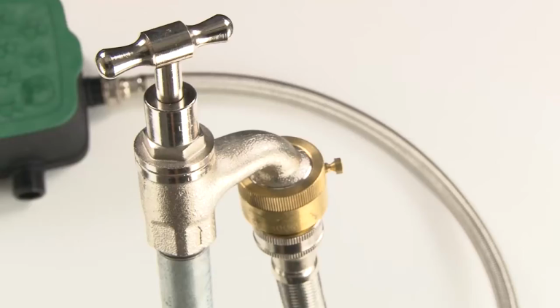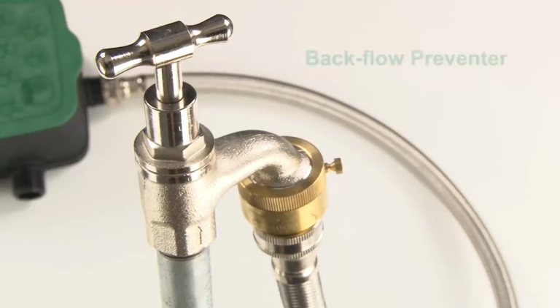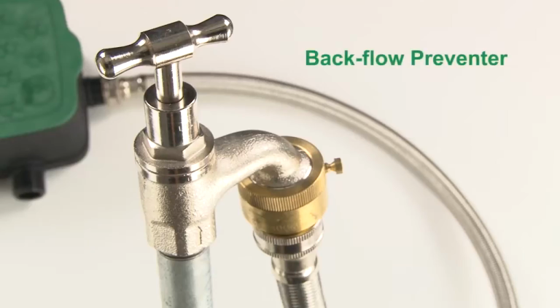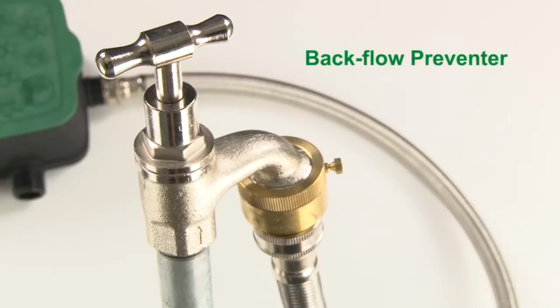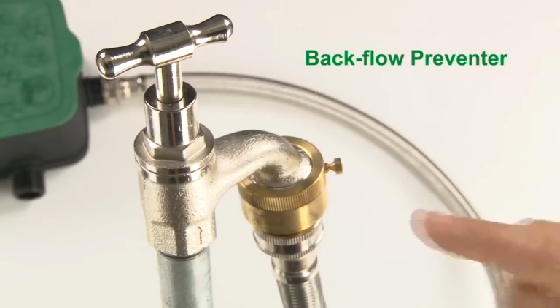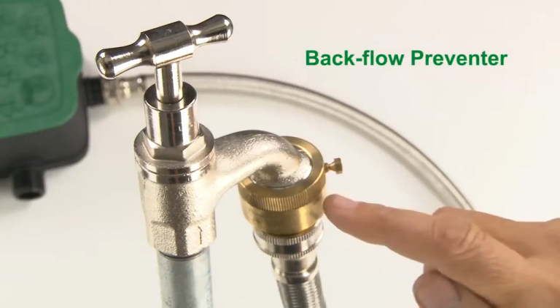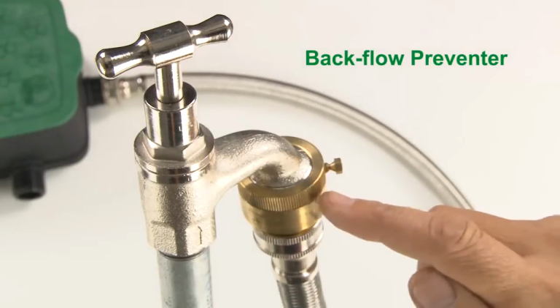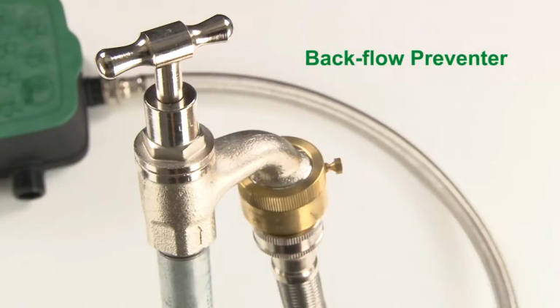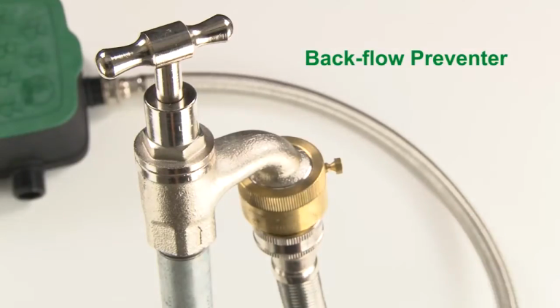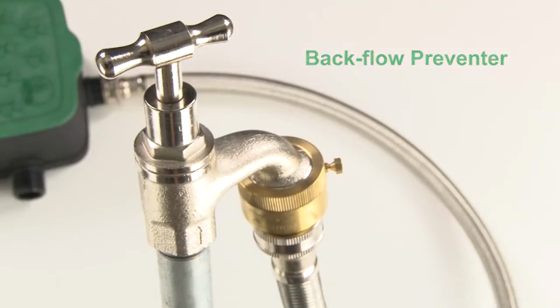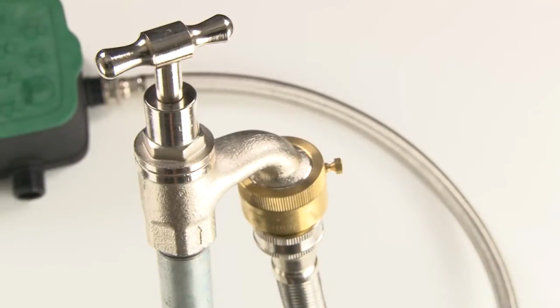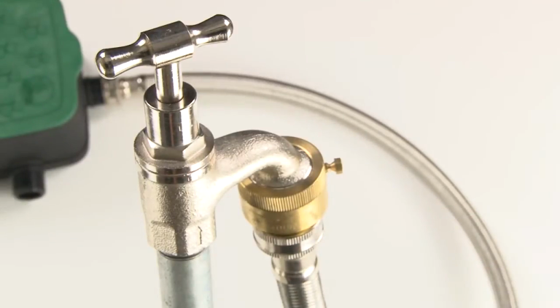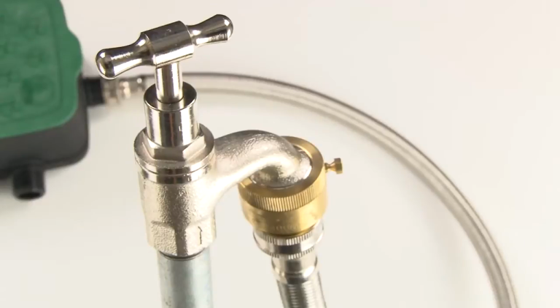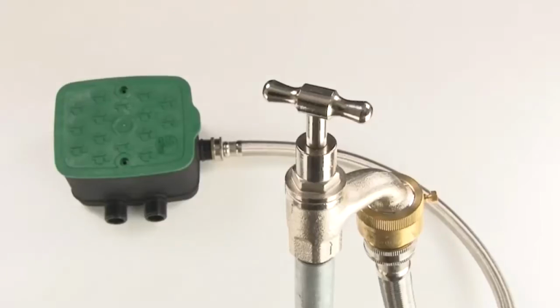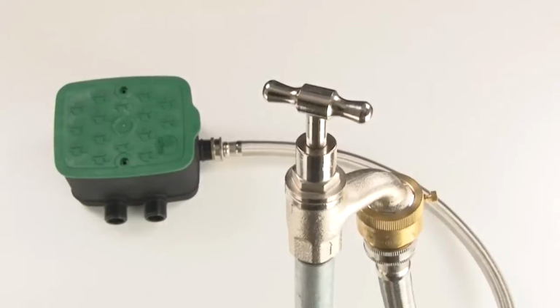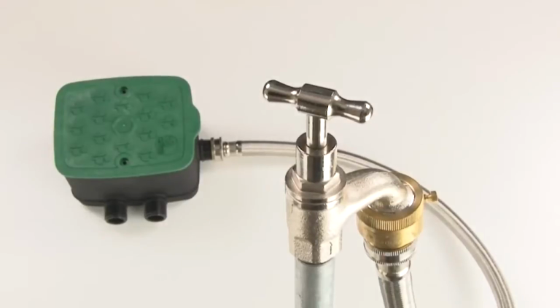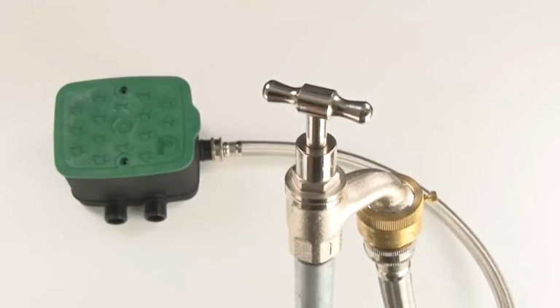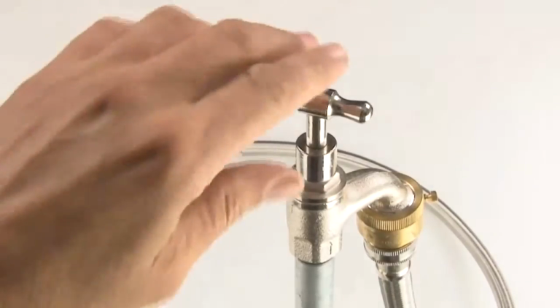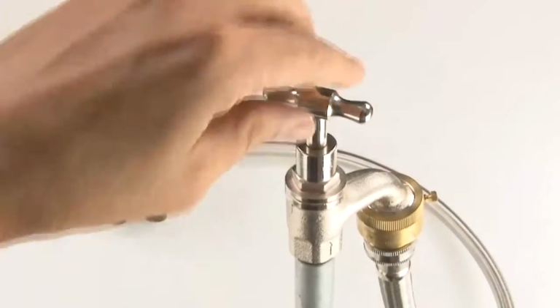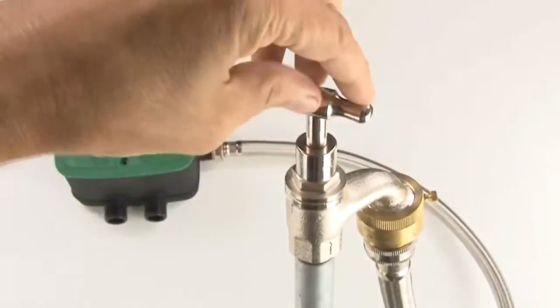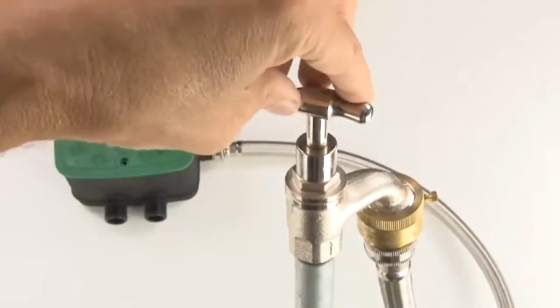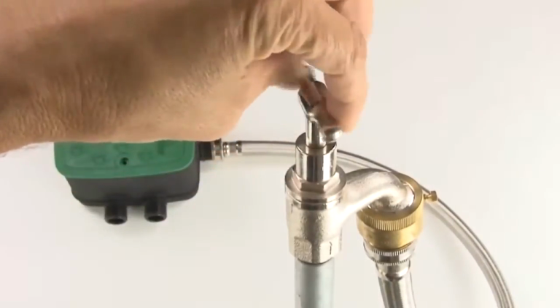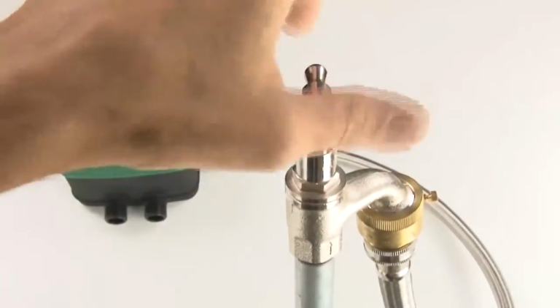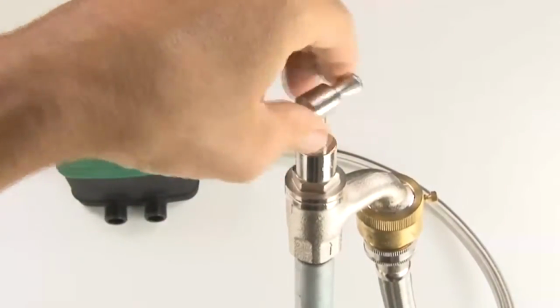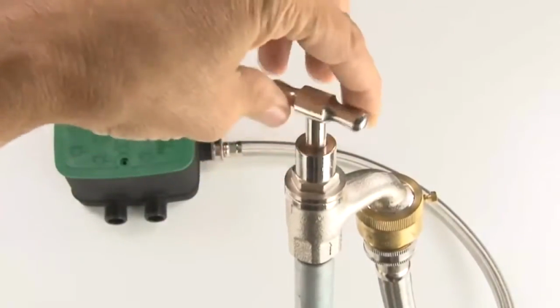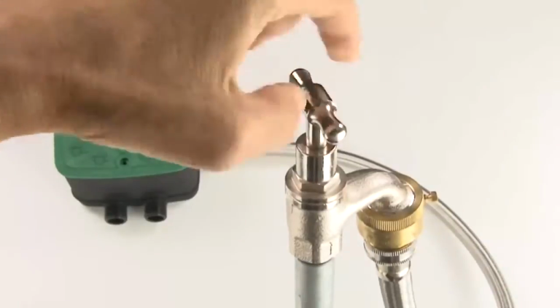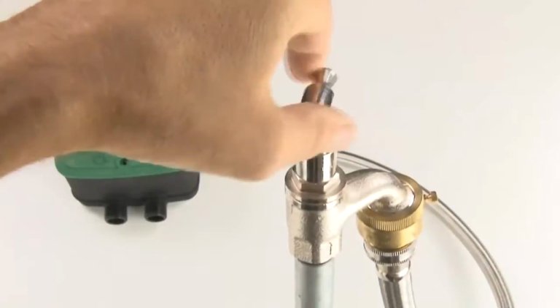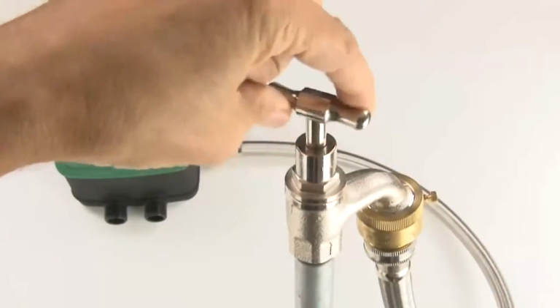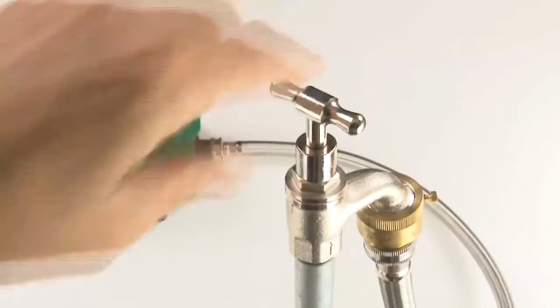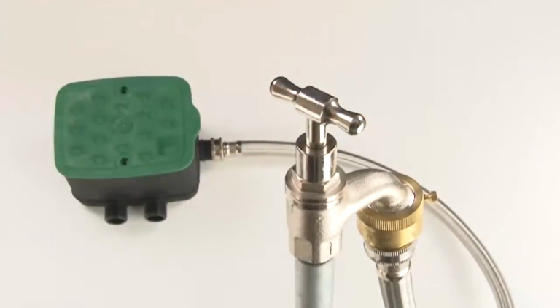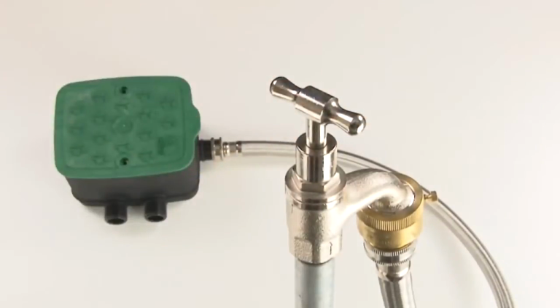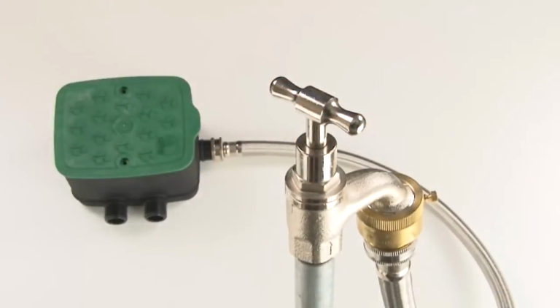It's also good practice to install a backflow preventer on your tap before attaching the braided hose. The tap acts as an isolation valve, so if you need to service your EasyValve 4 or if you want to move it to another location, you can just turn off the tap.